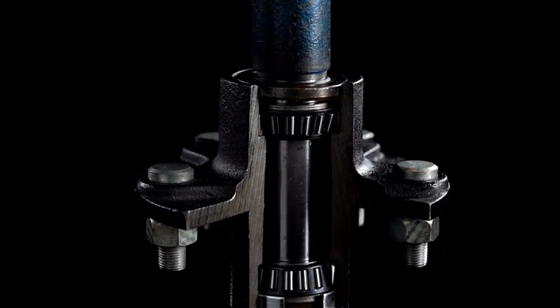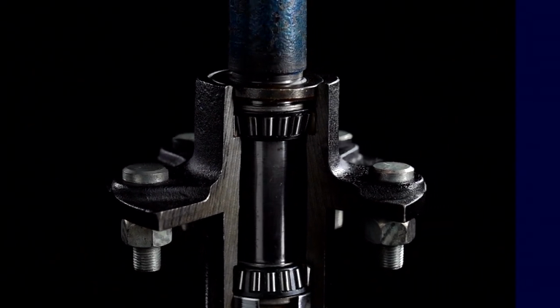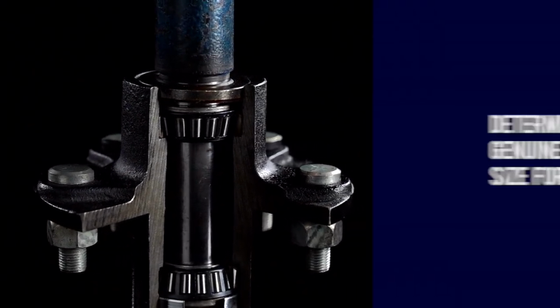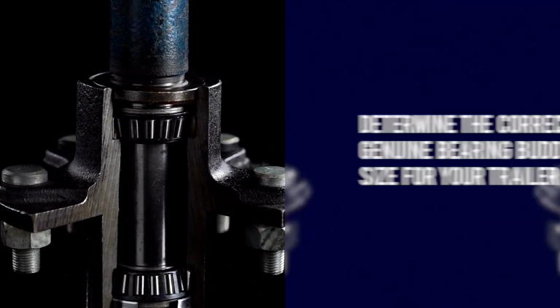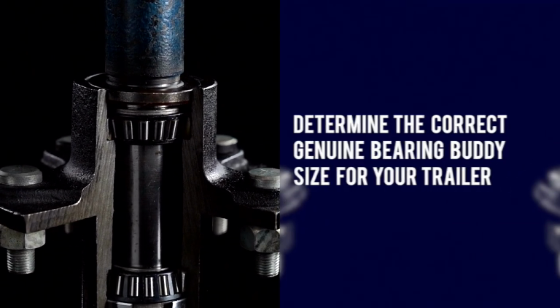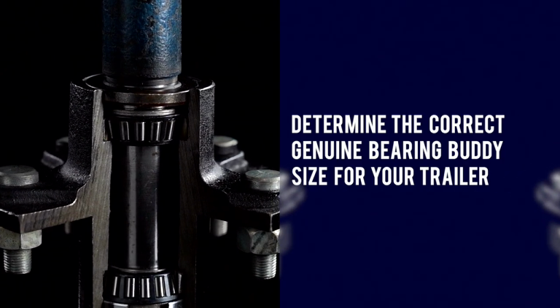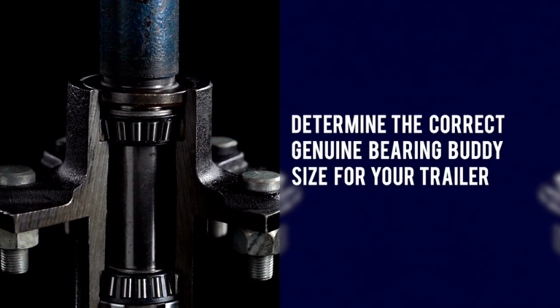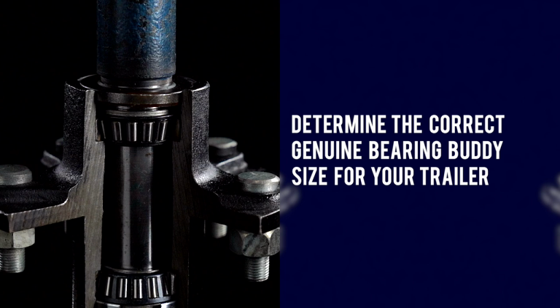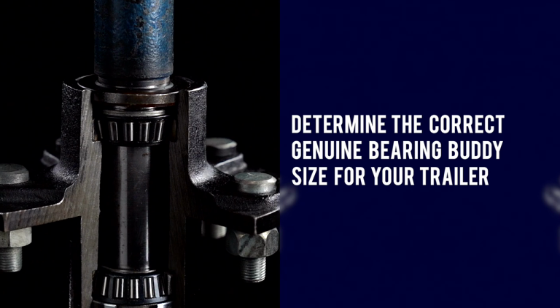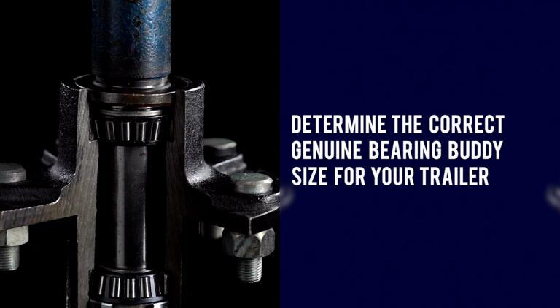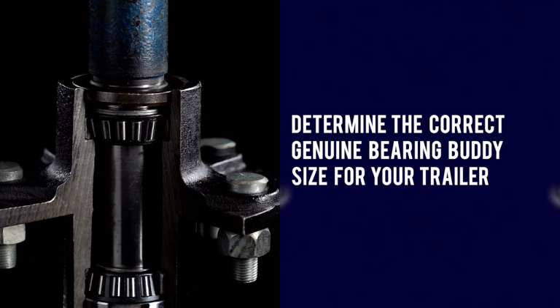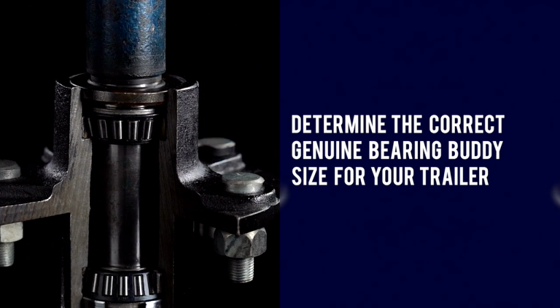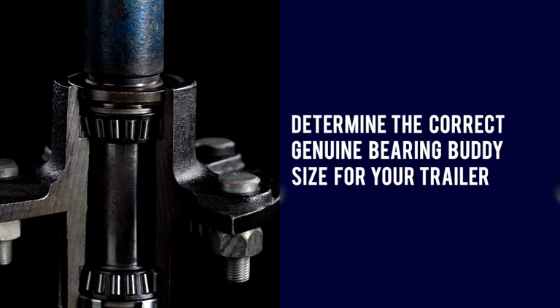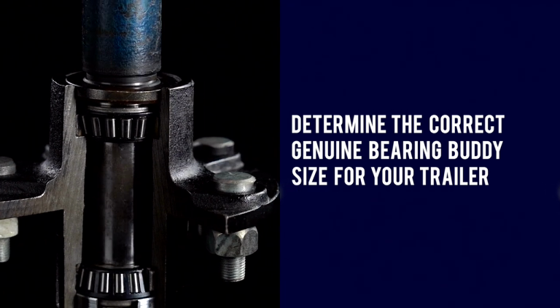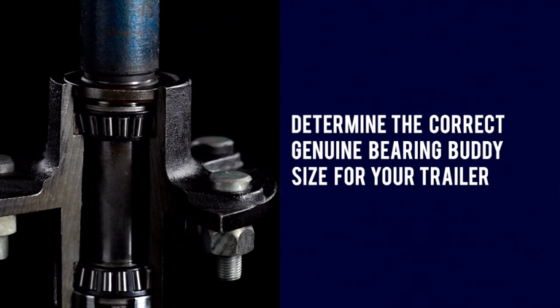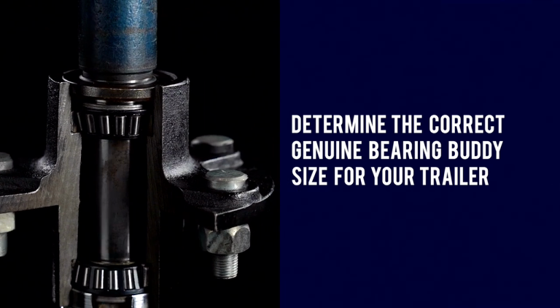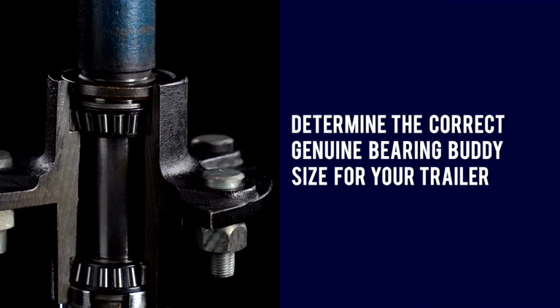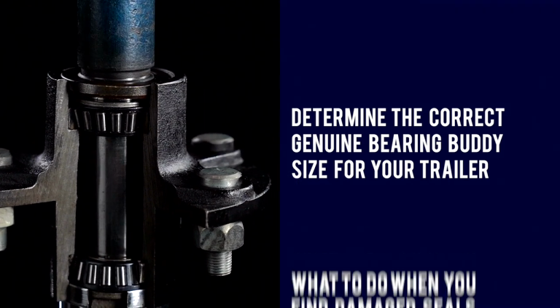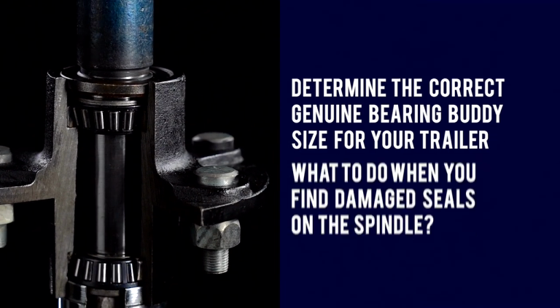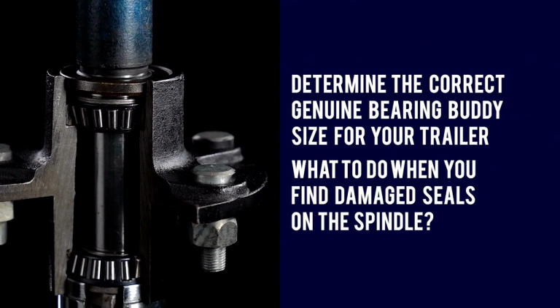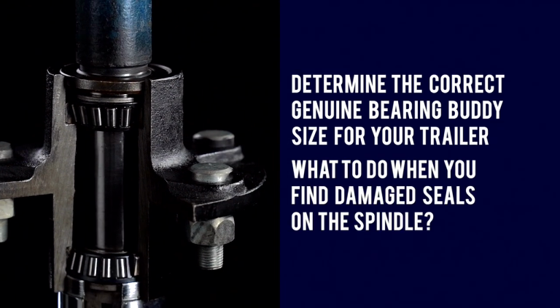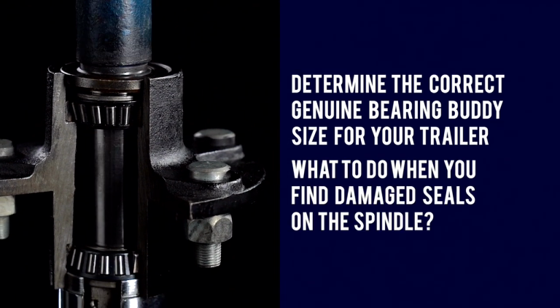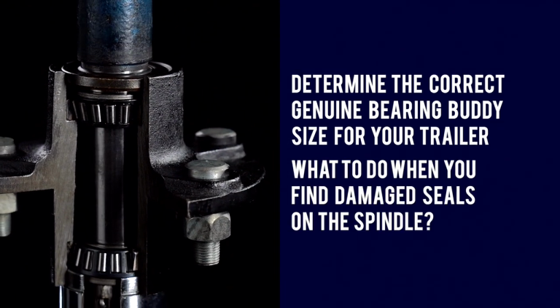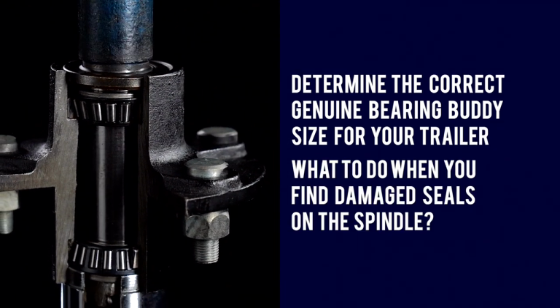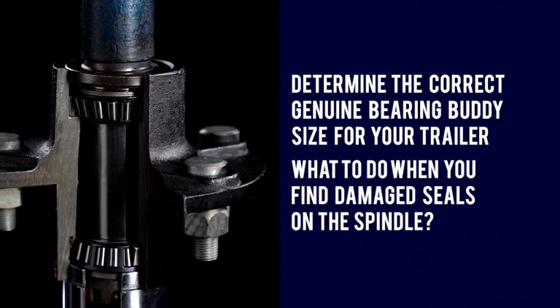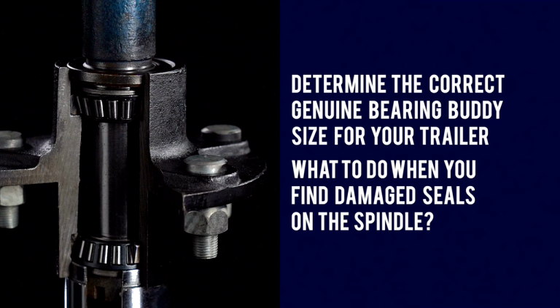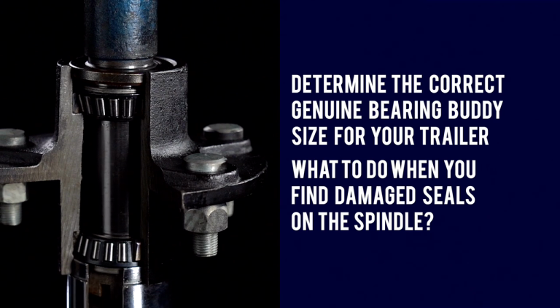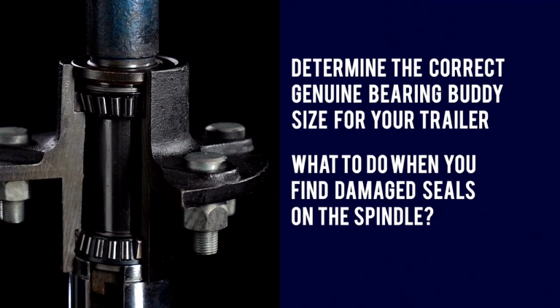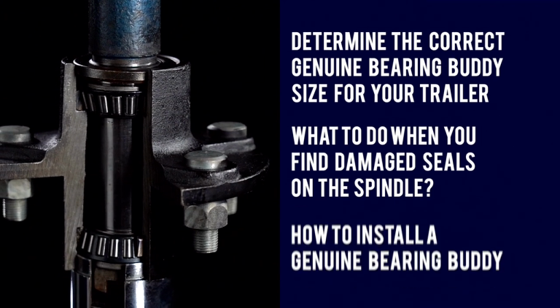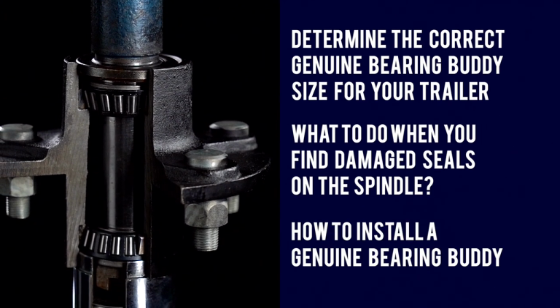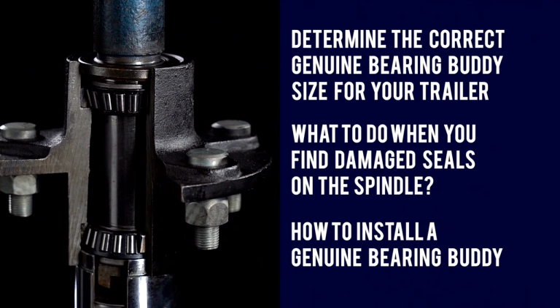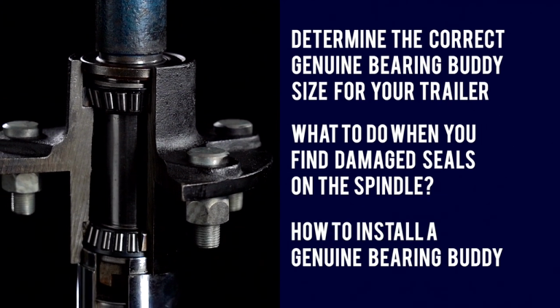Today we're going to show you how to determine the correct genuine Bearing Buddy size for your trailer, what to do when you find damaged seals on the spindle, and how to install a genuine Bearing Buddy.